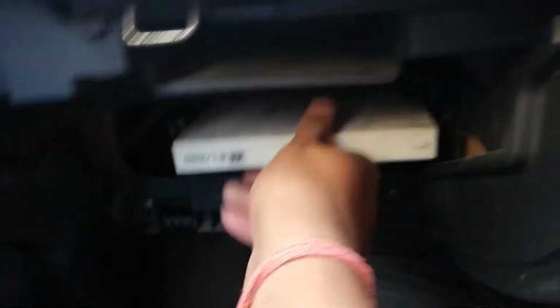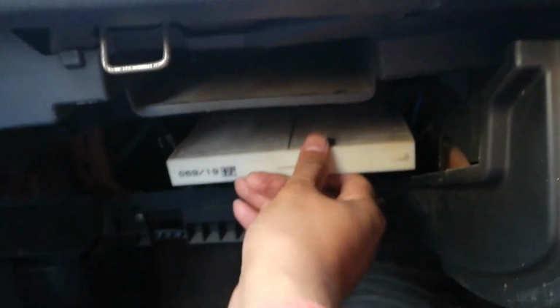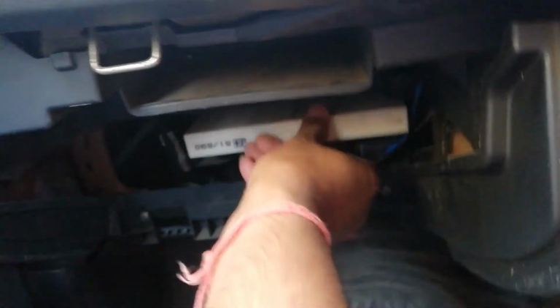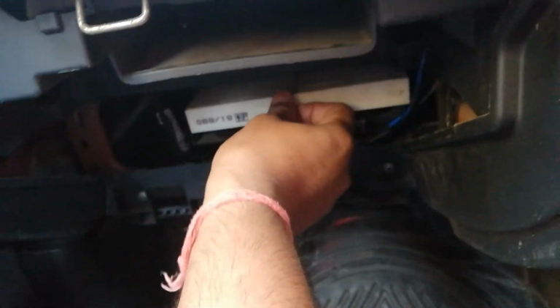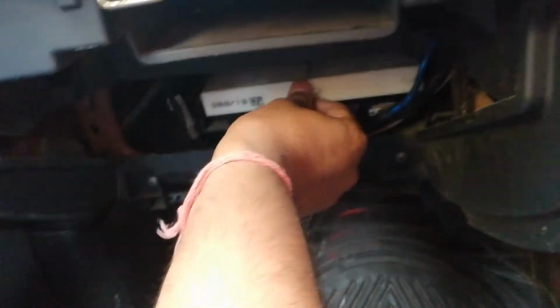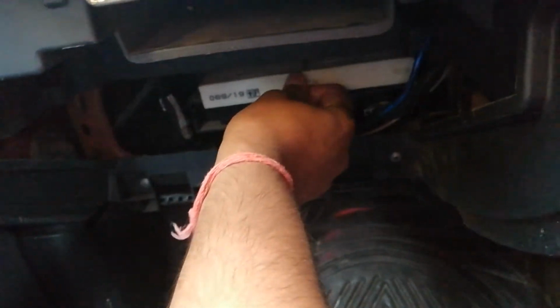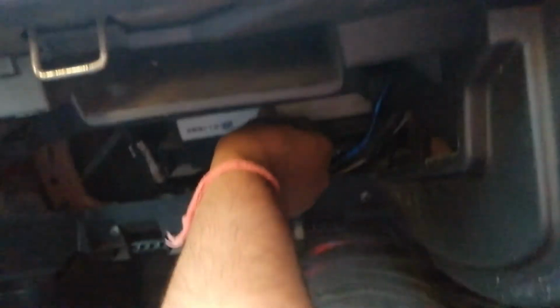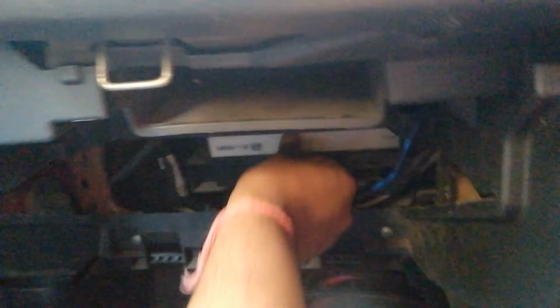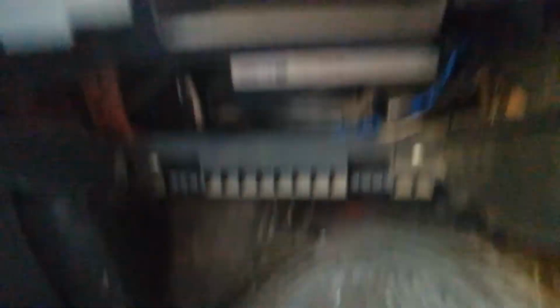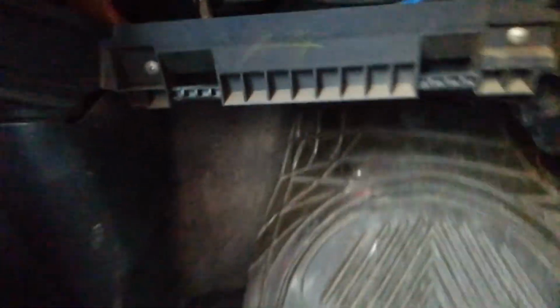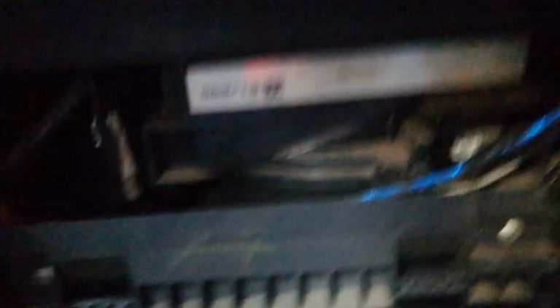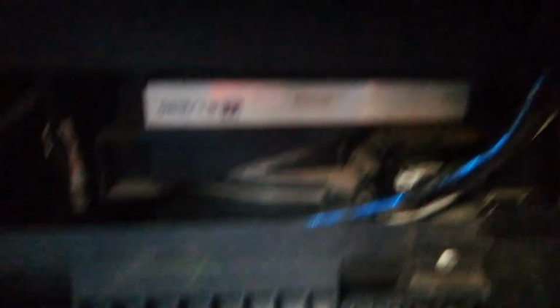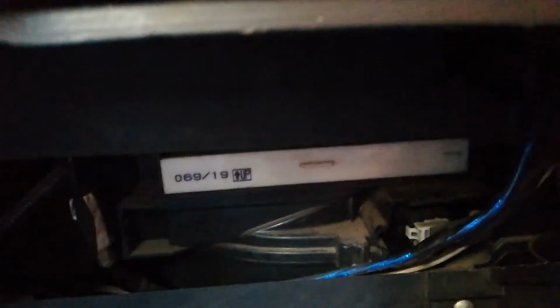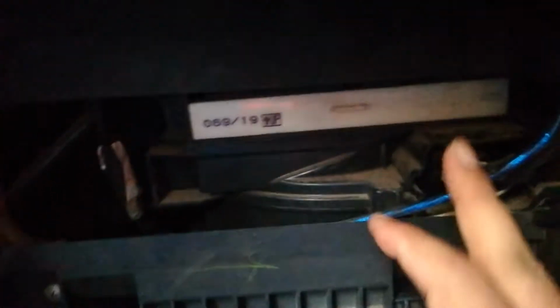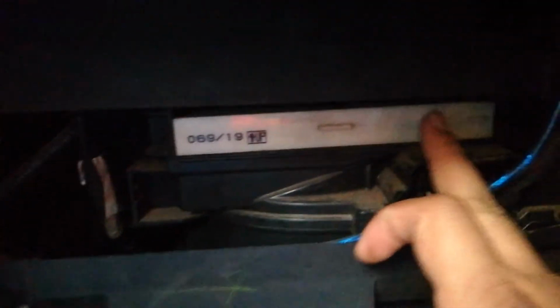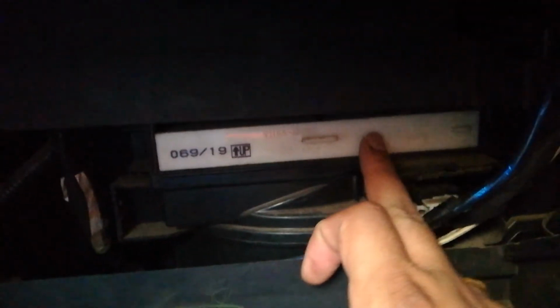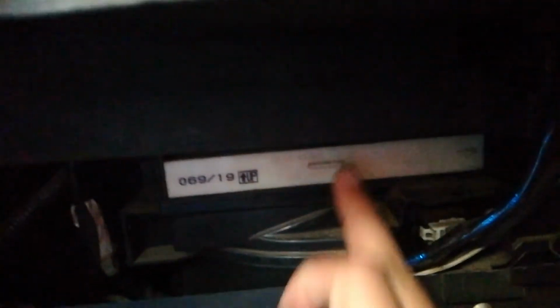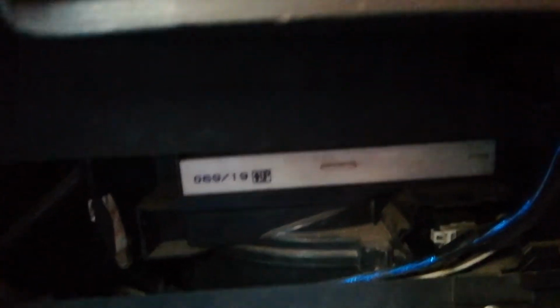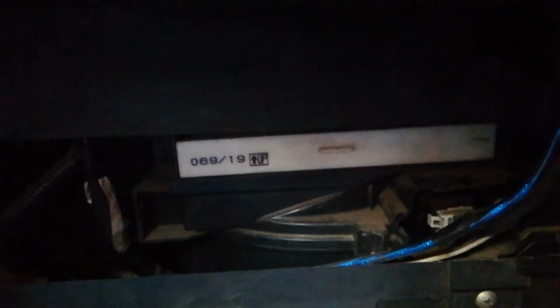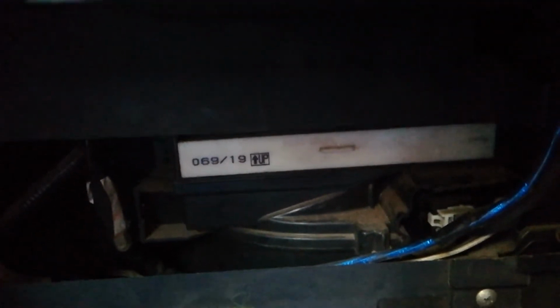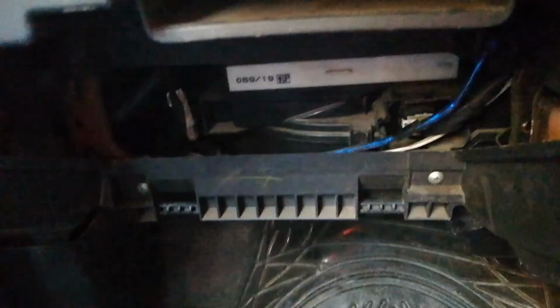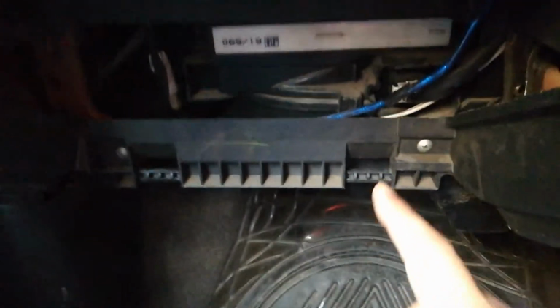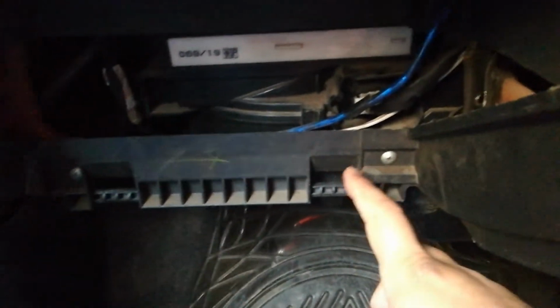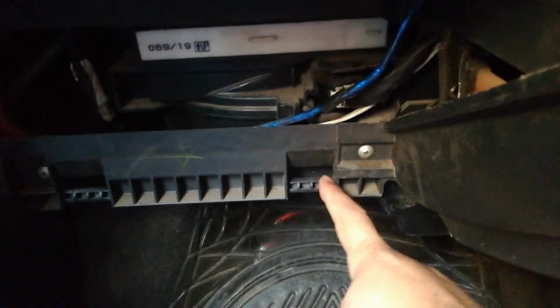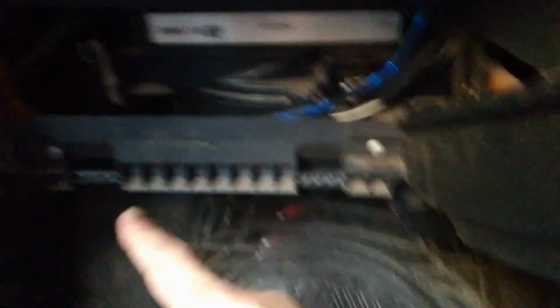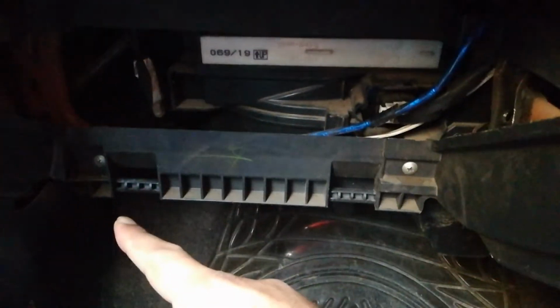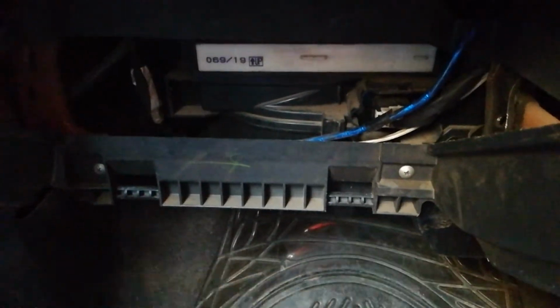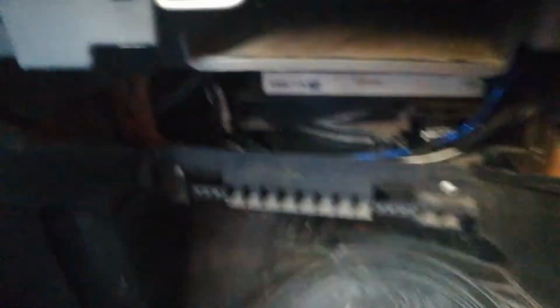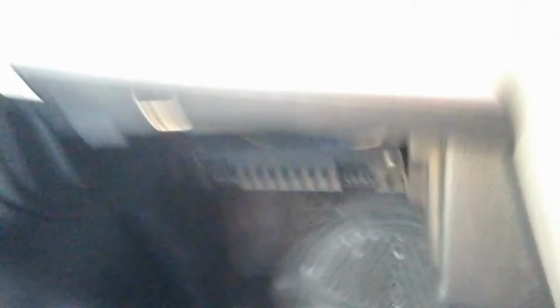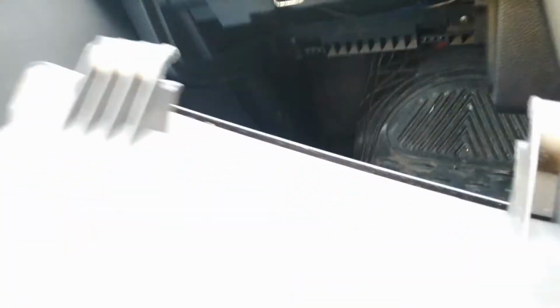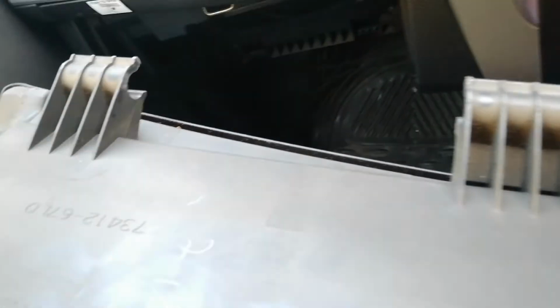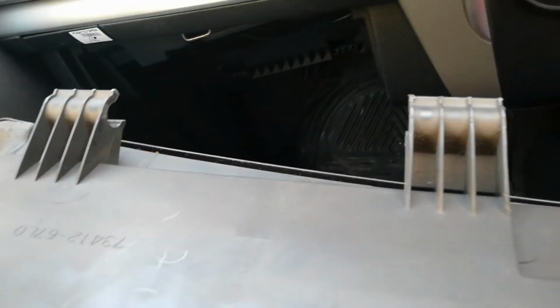Look — it is completely fit. You can see there are locks here, here, and here. And these are the glove box locks.